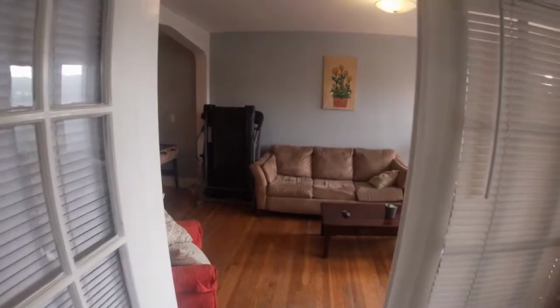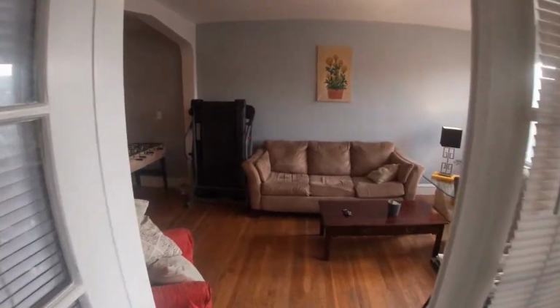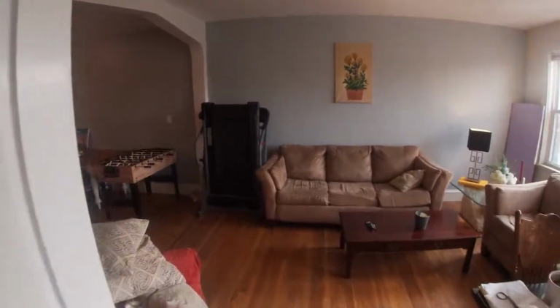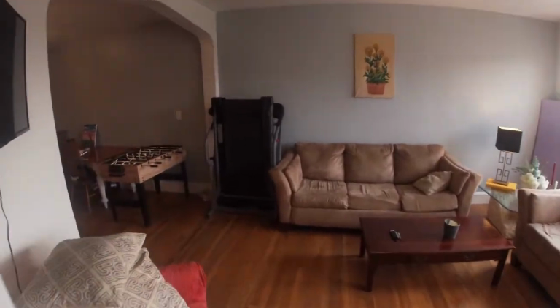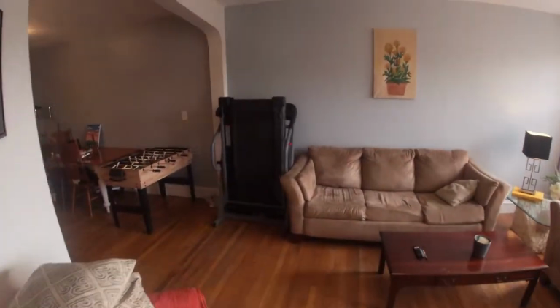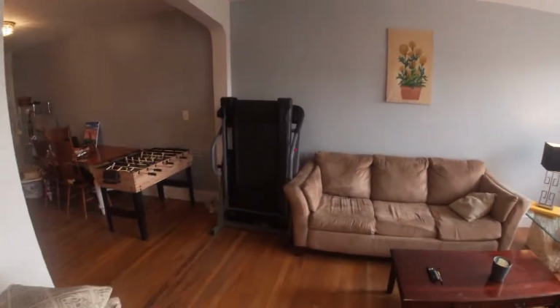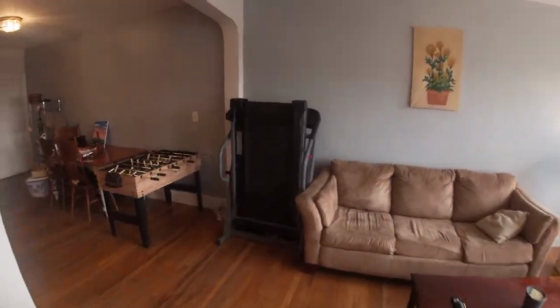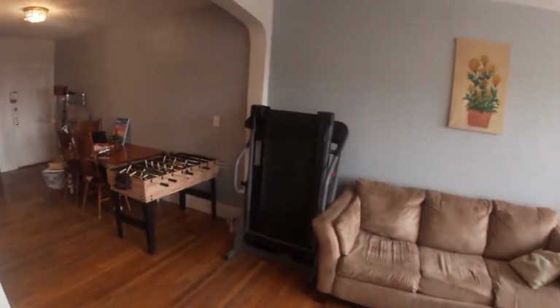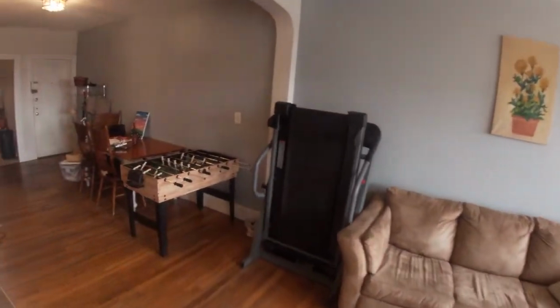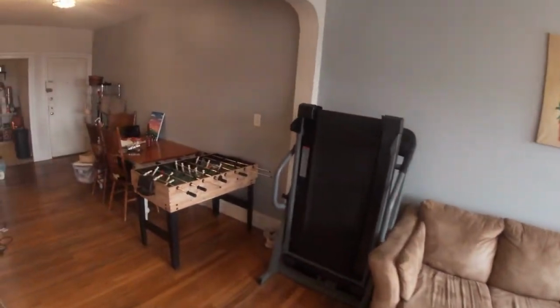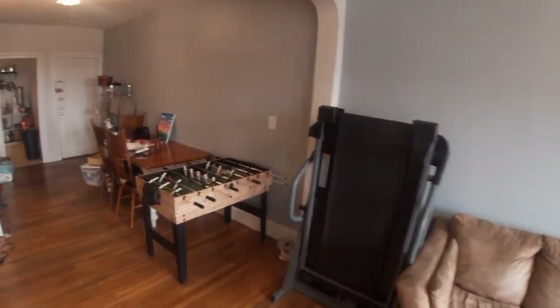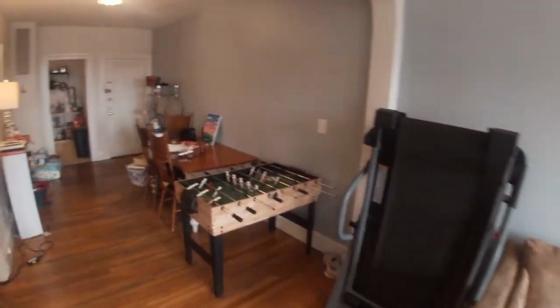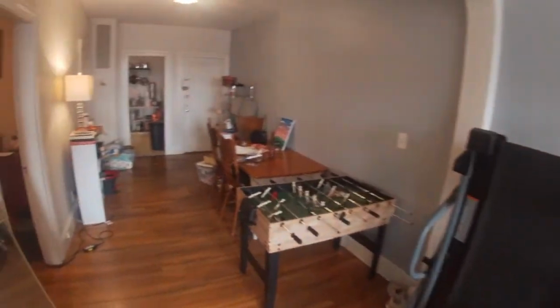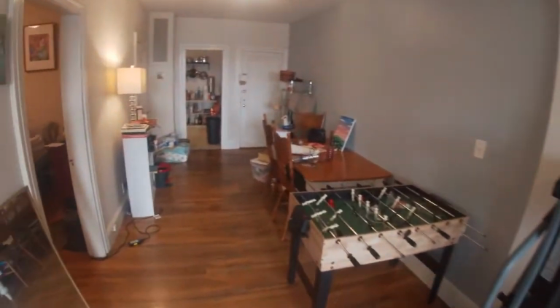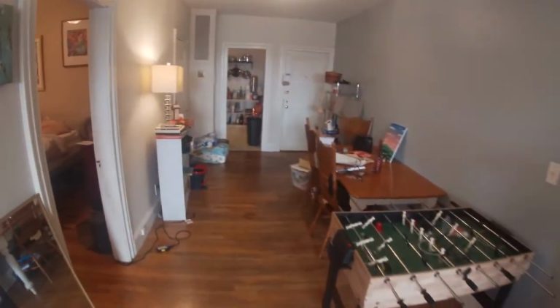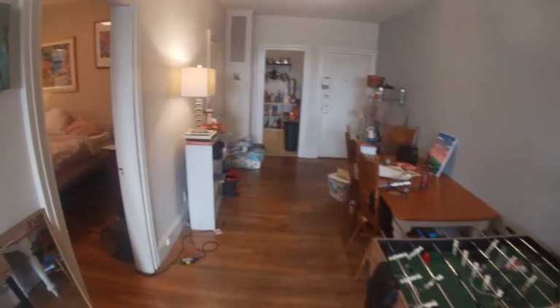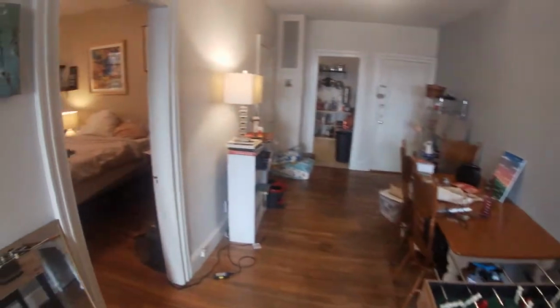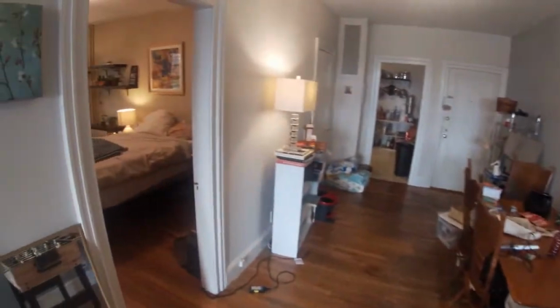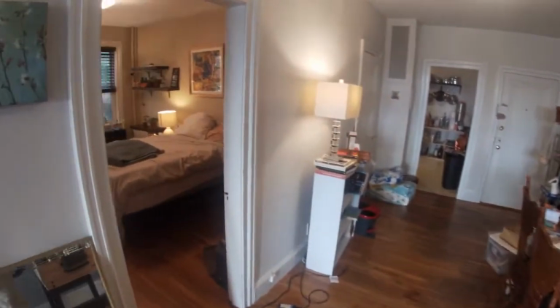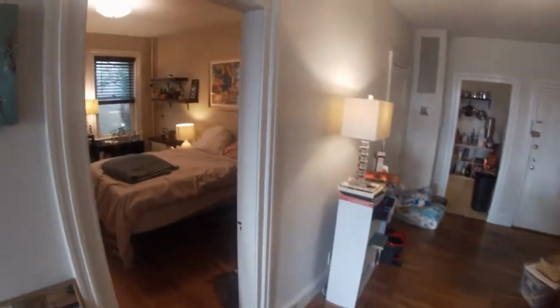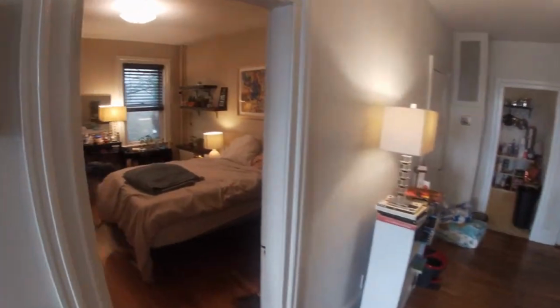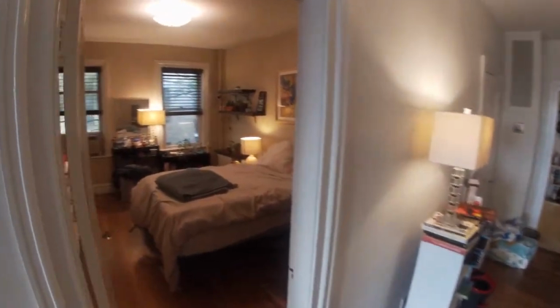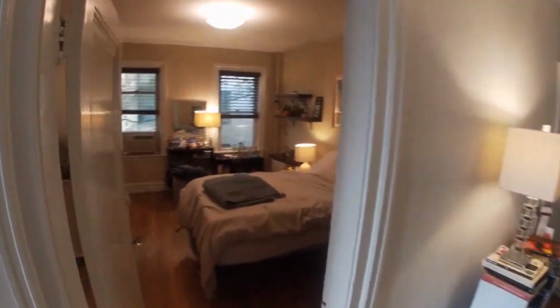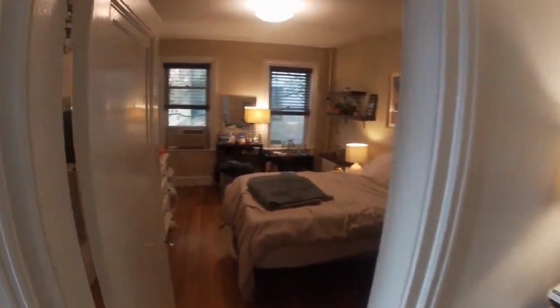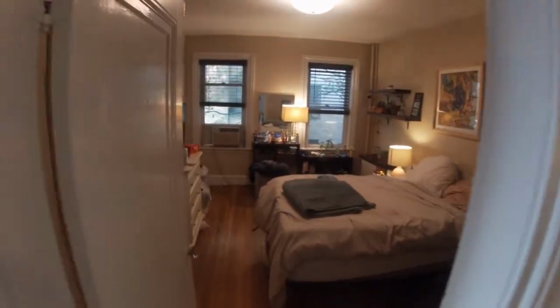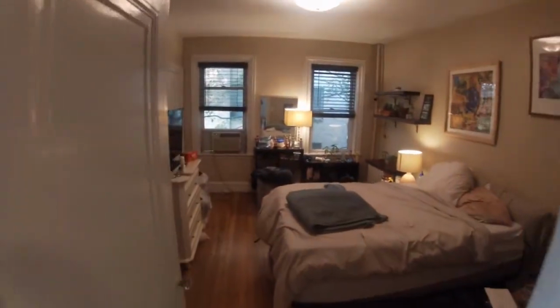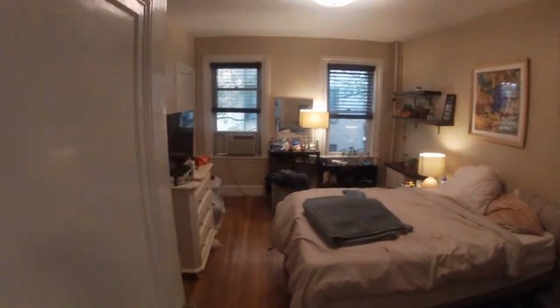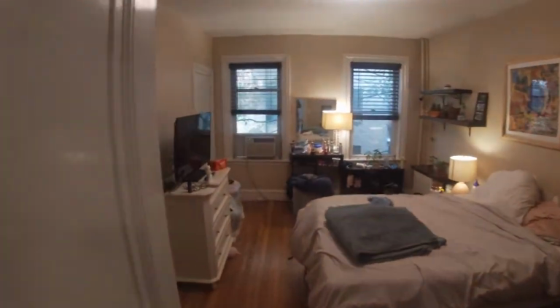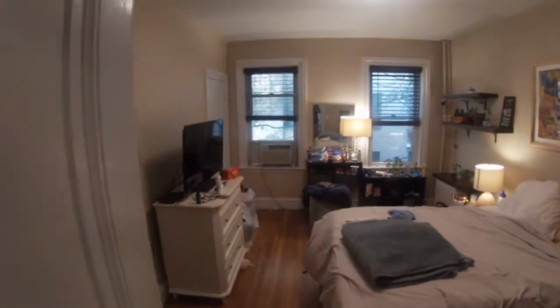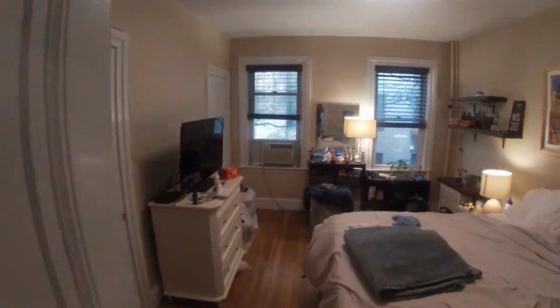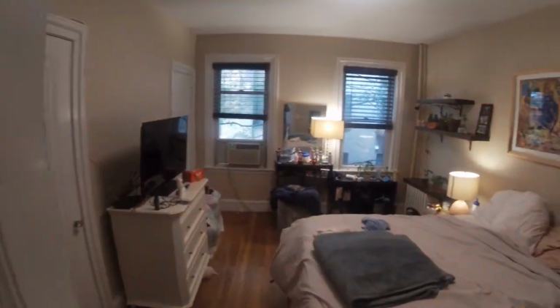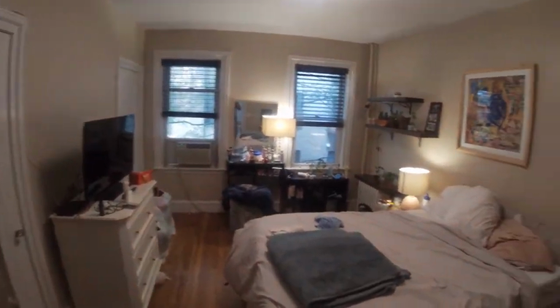Stepping back into the dining room and living room. Now the dining room. And bedroom number two — the back bedroom.